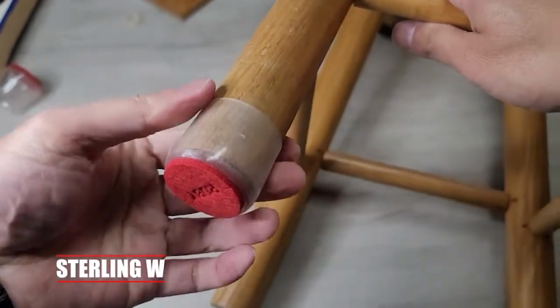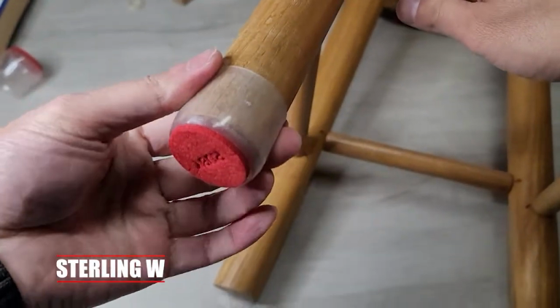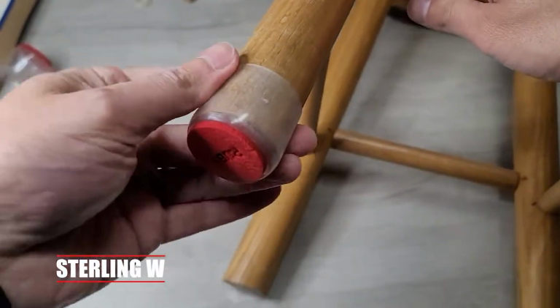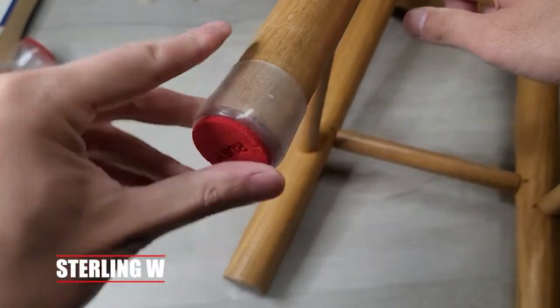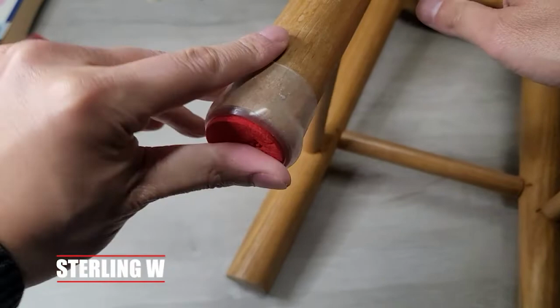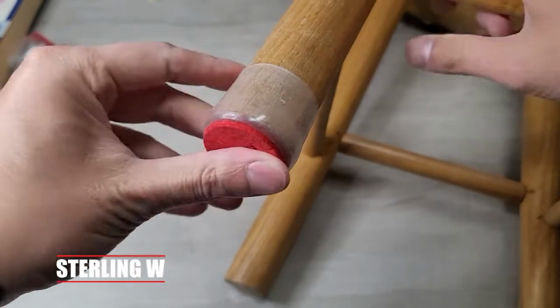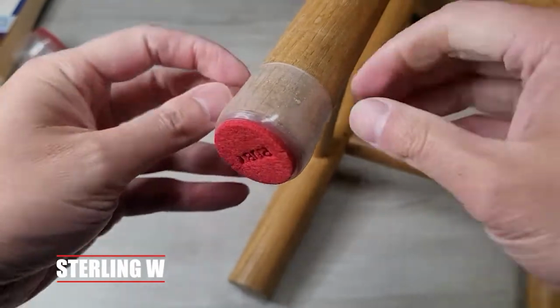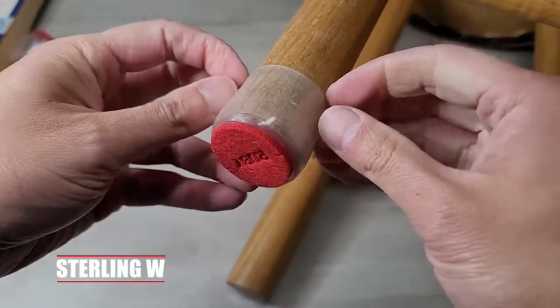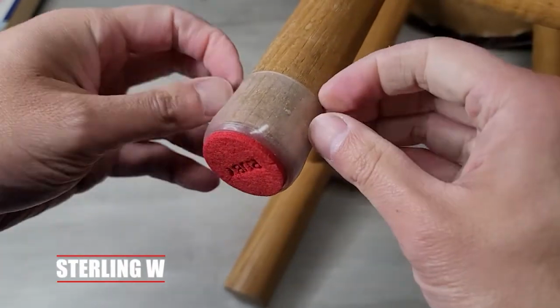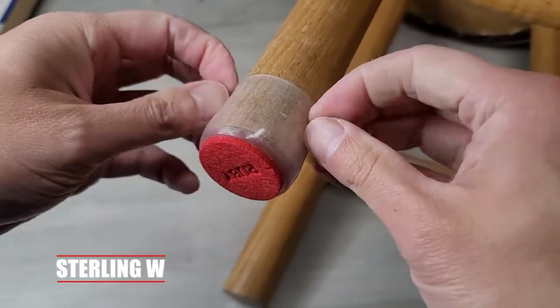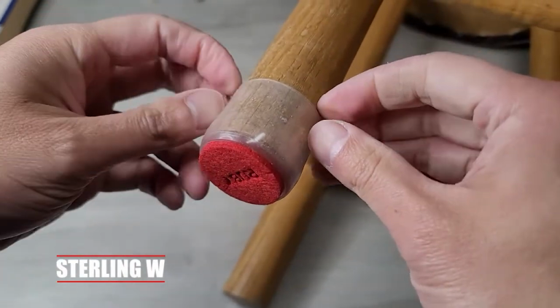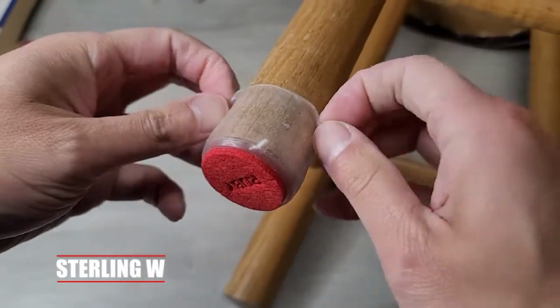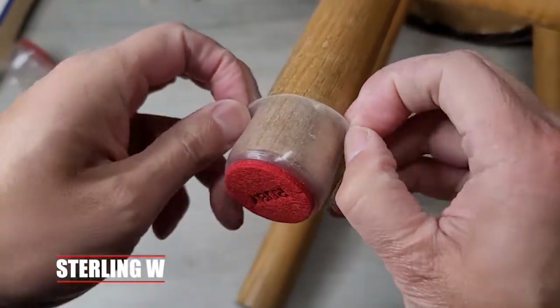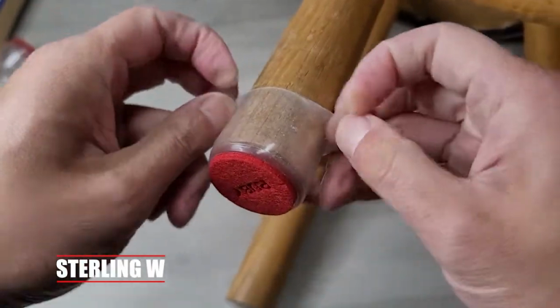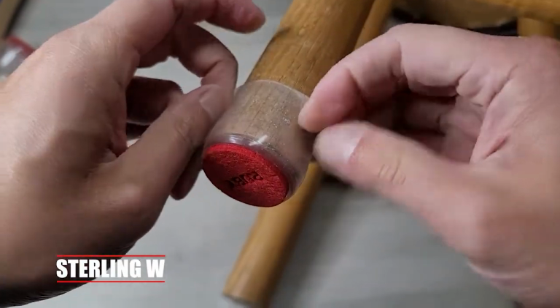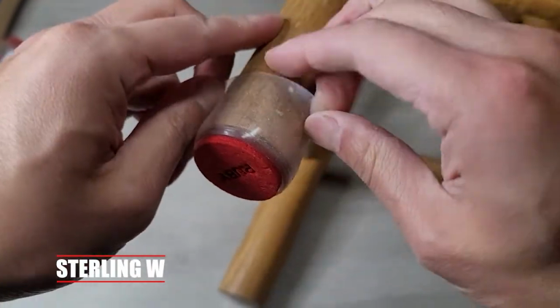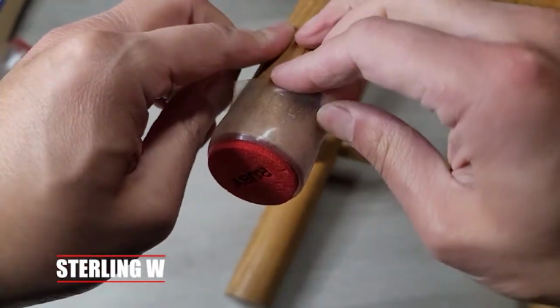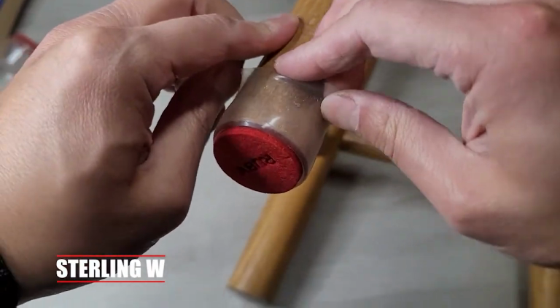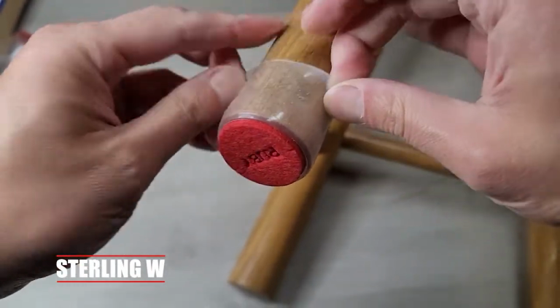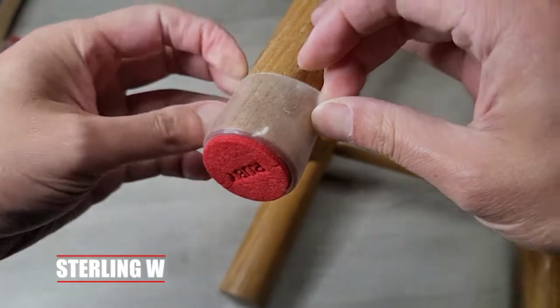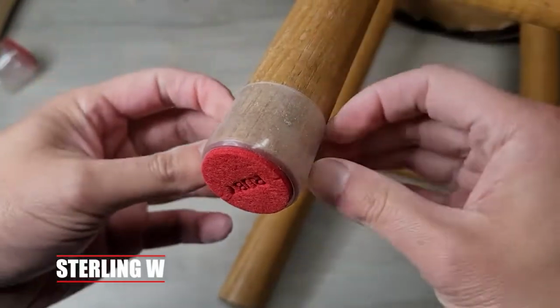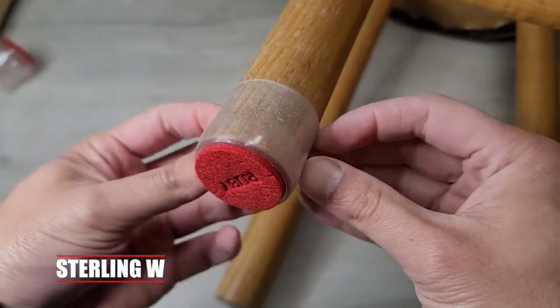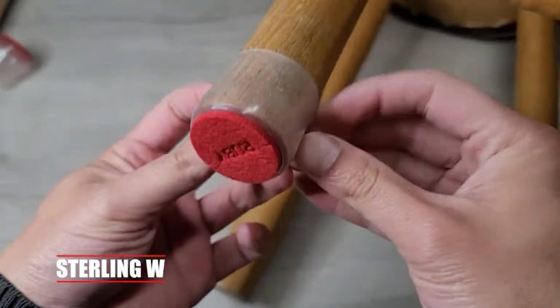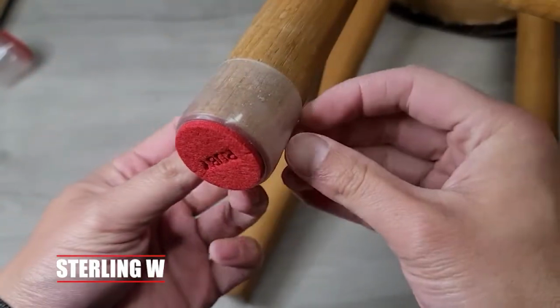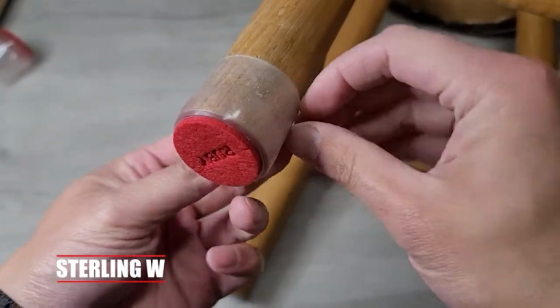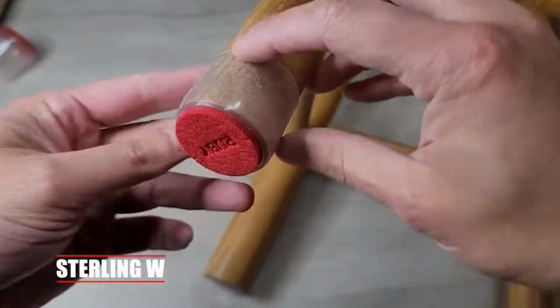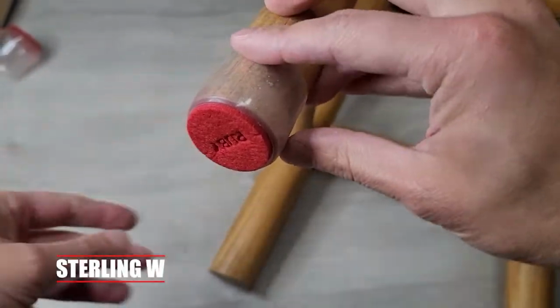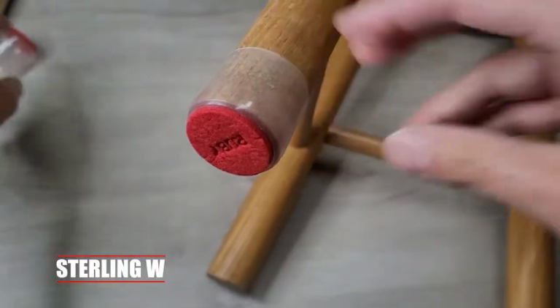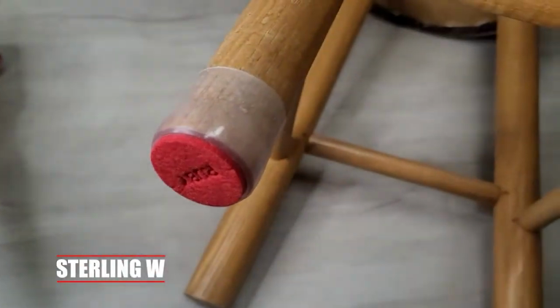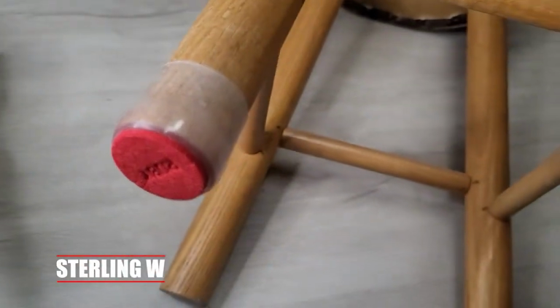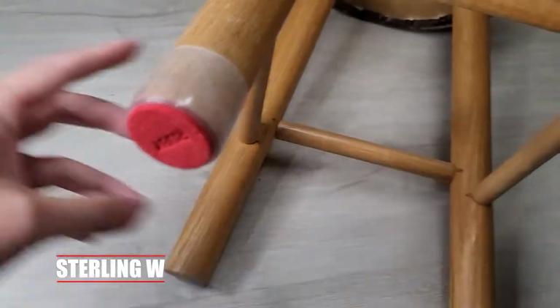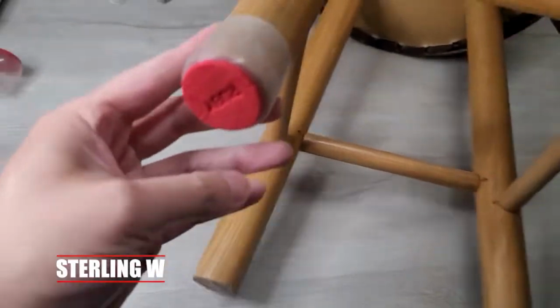You can of course take this off just by sliding it back off or peeling it back off. It's not permanent — there's no glue, there's nothing. So that's a good thing about this ruby slider and it works.